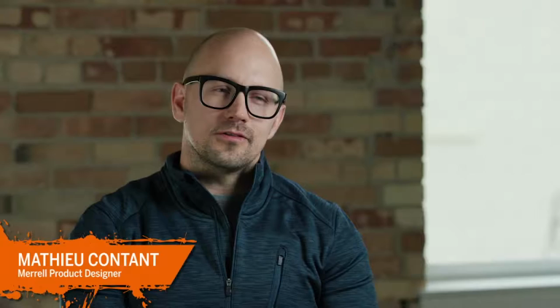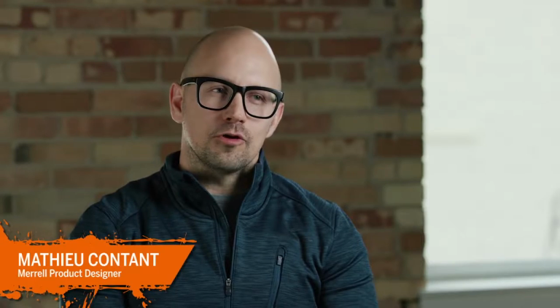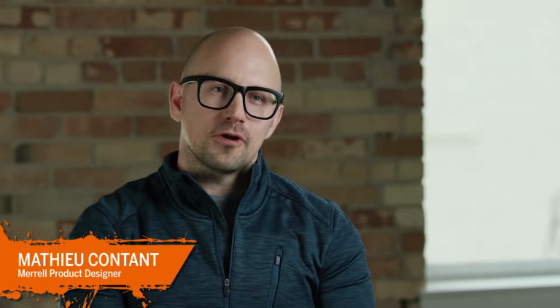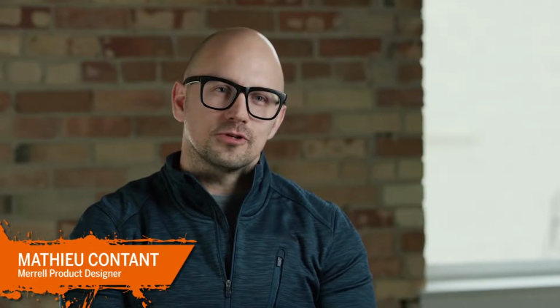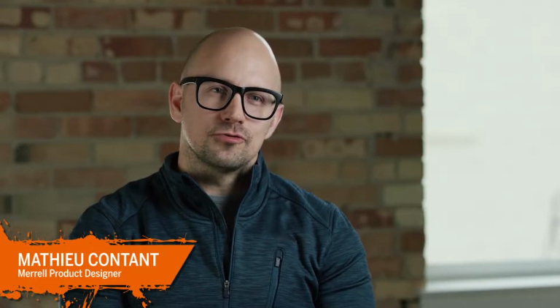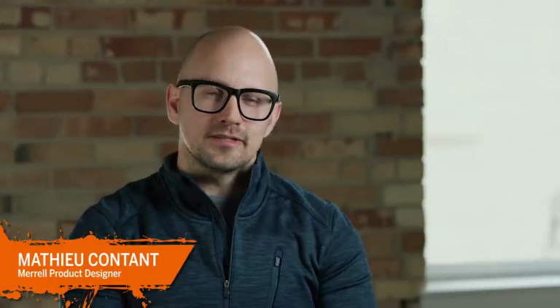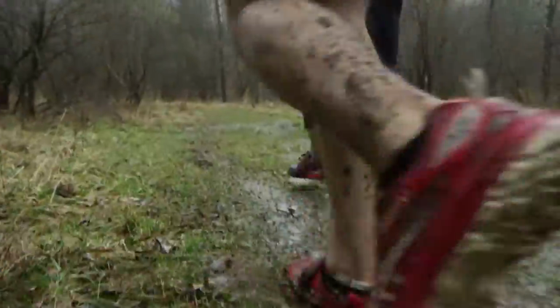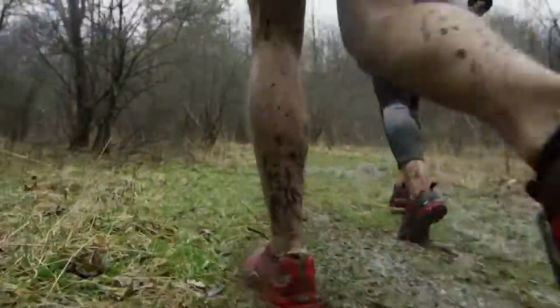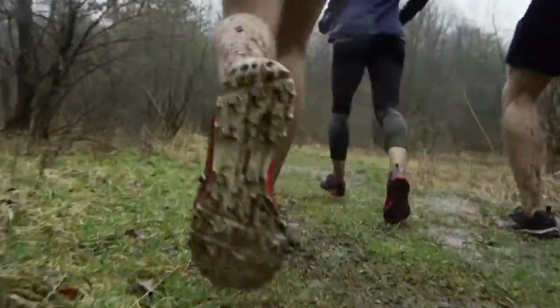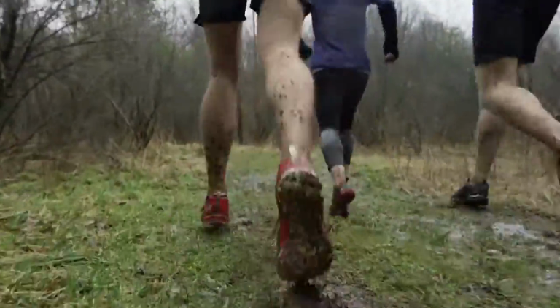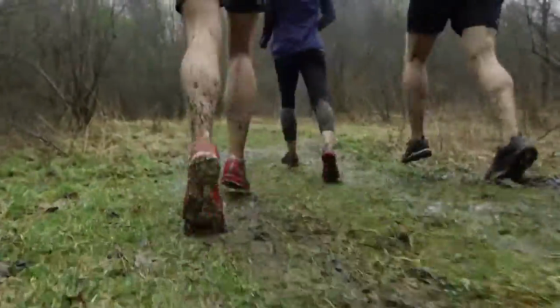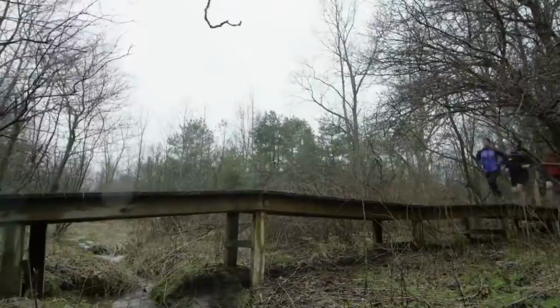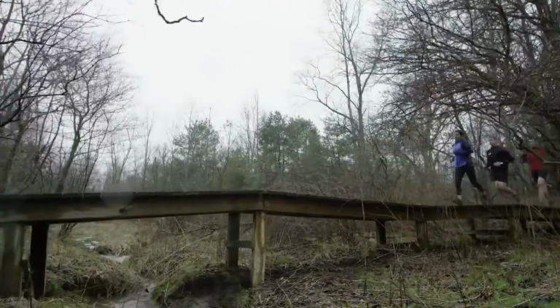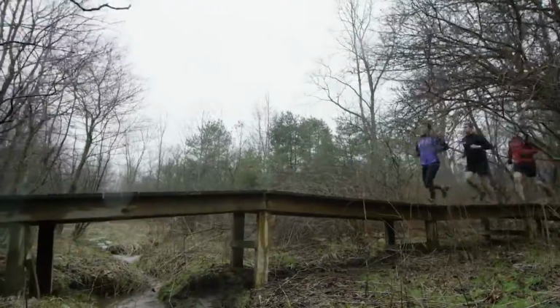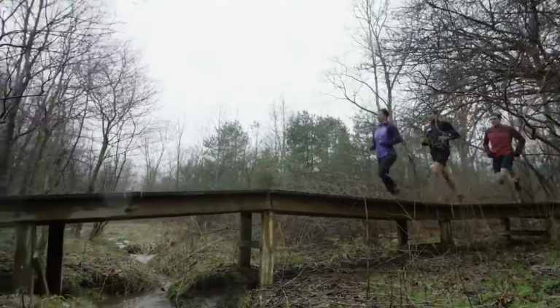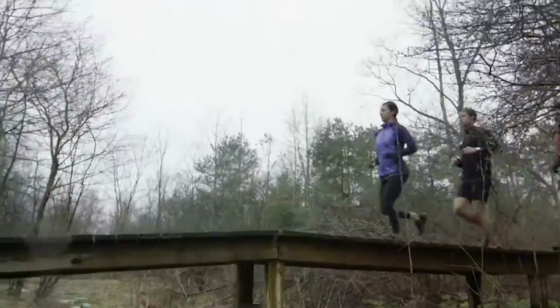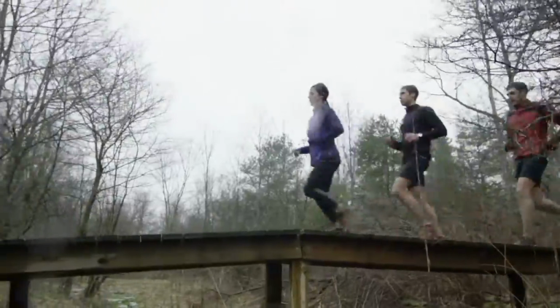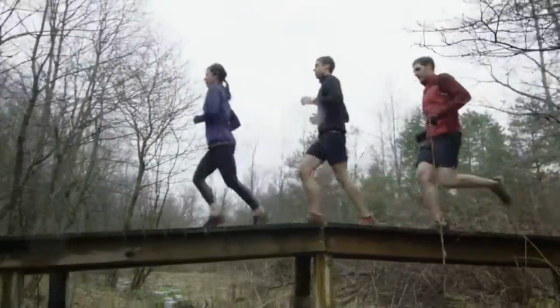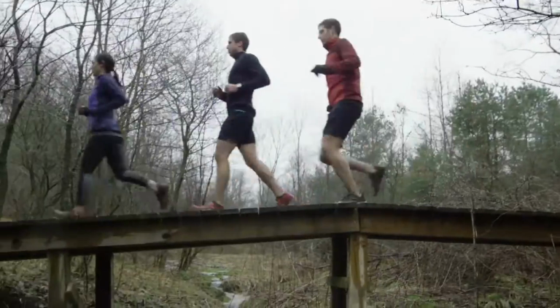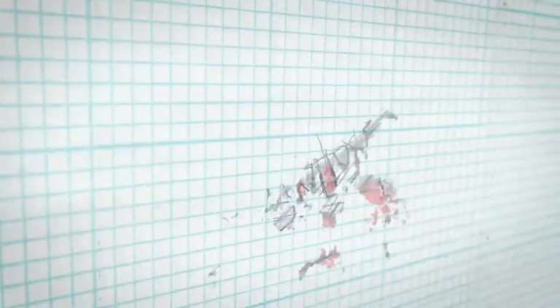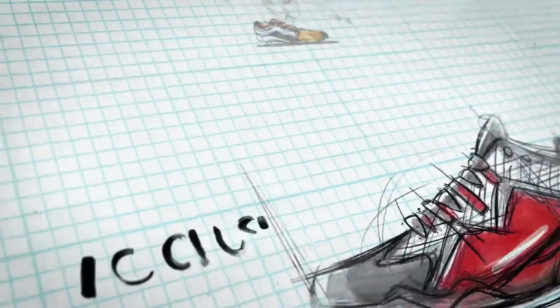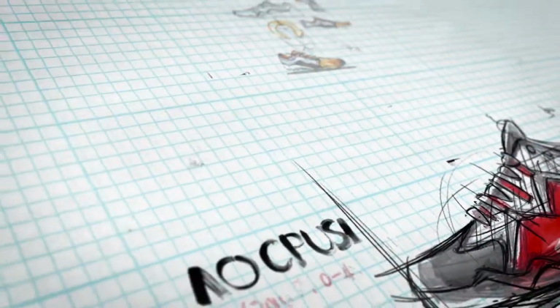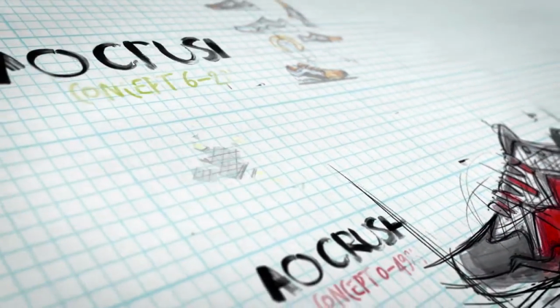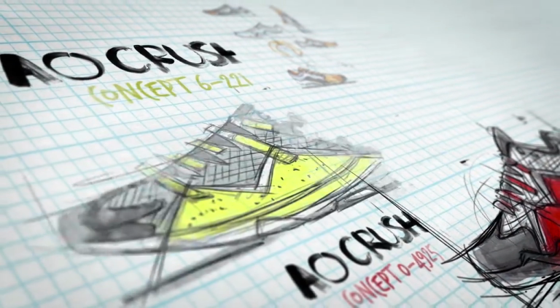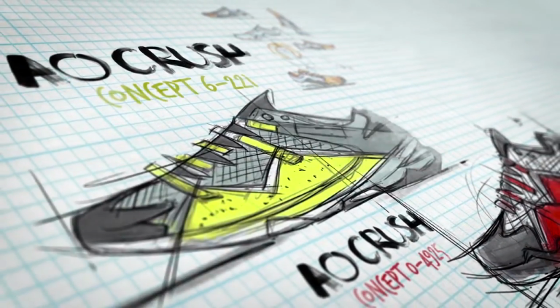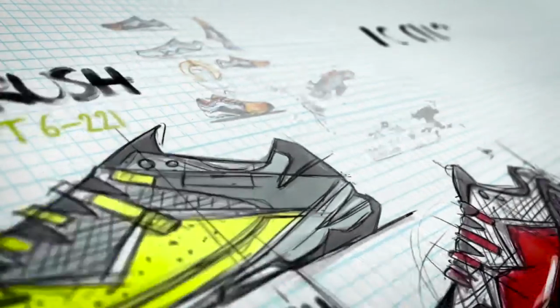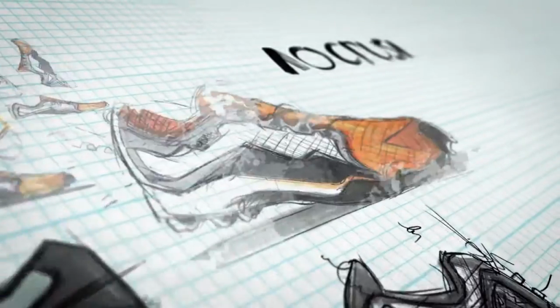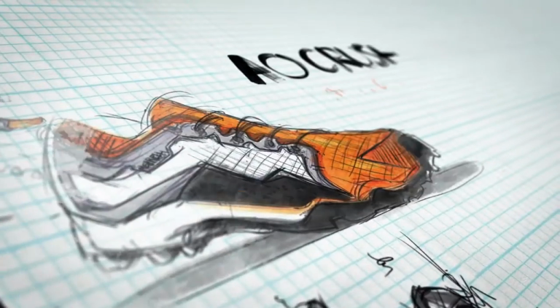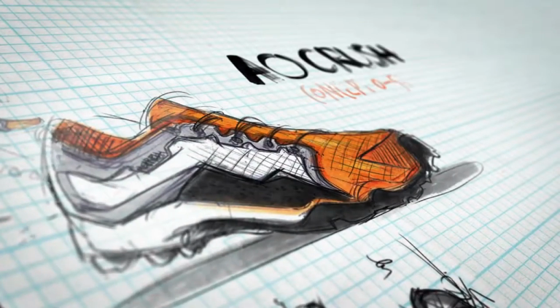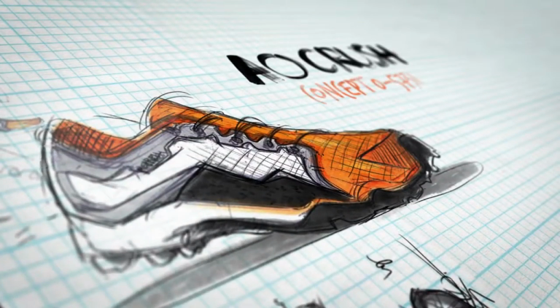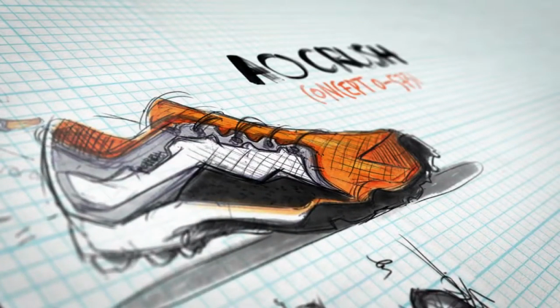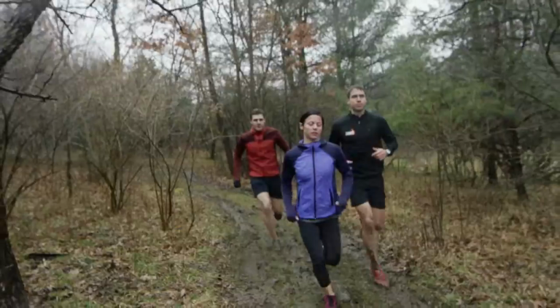The goal of the project was to create a shoe that was ready for challenging terrains. We also wanted something that looked fast and light. We went through six iterations to make sure the product was perfect for the Tough Mudder Challenge.